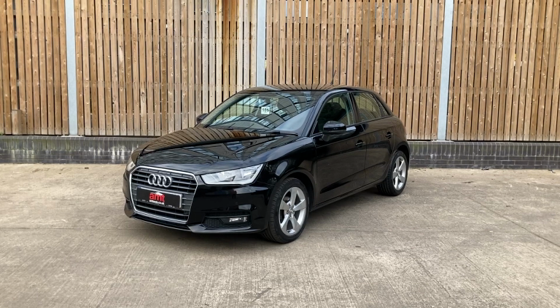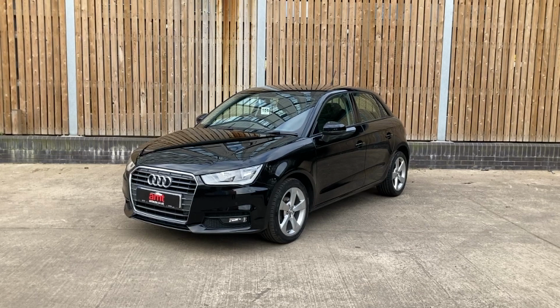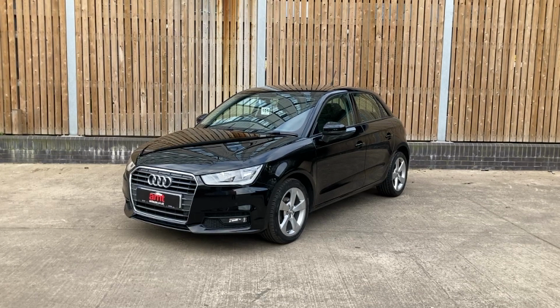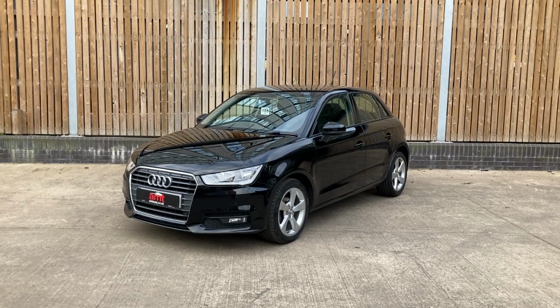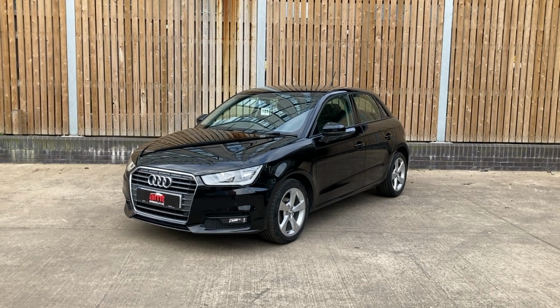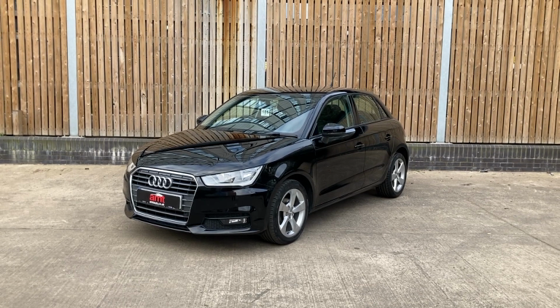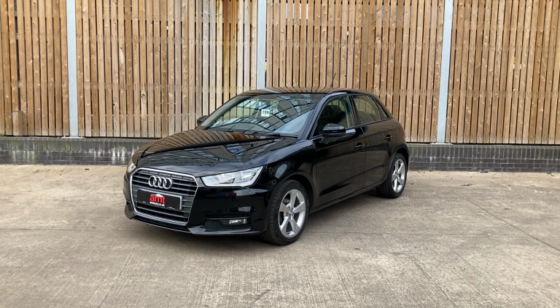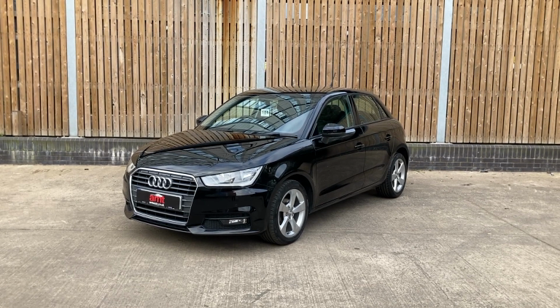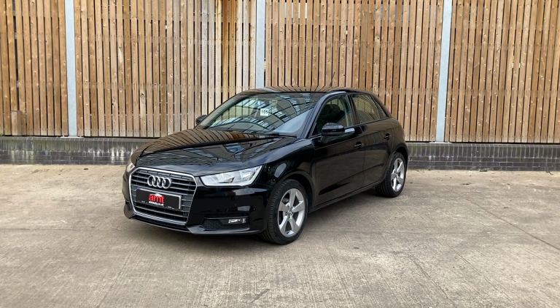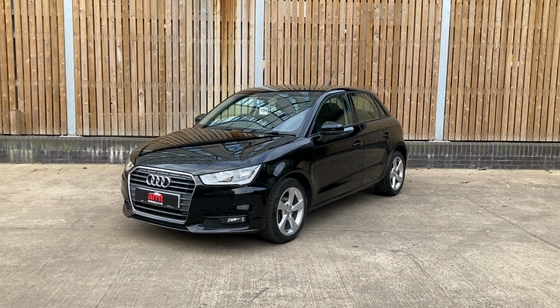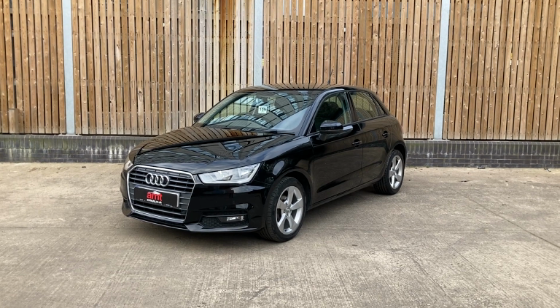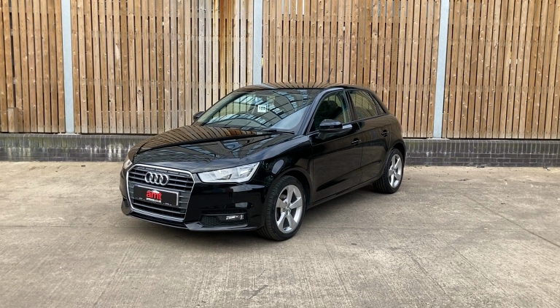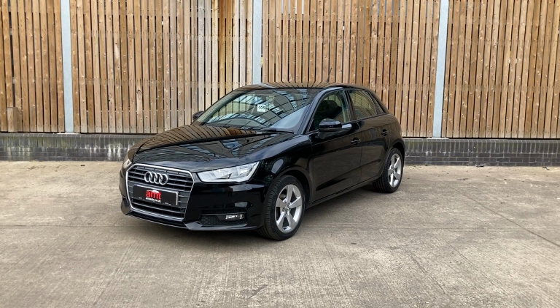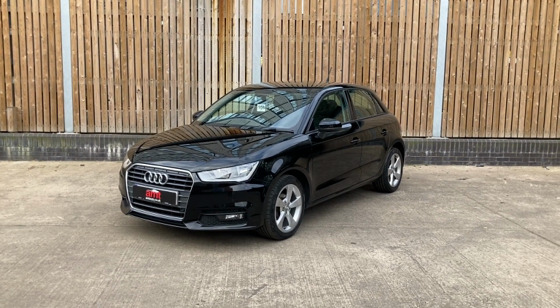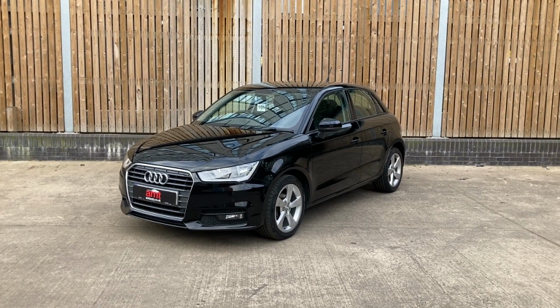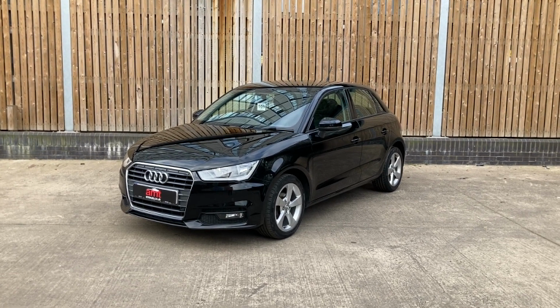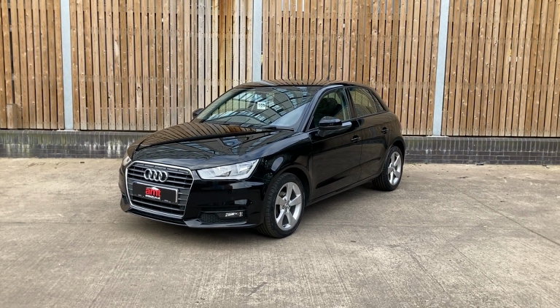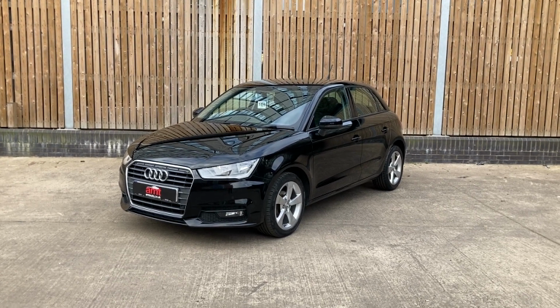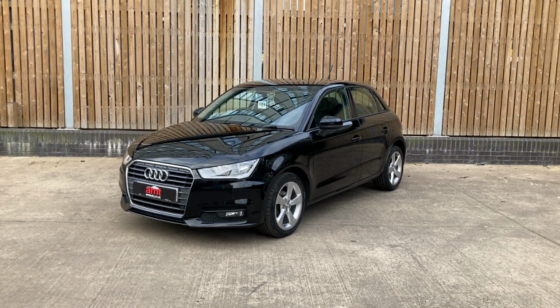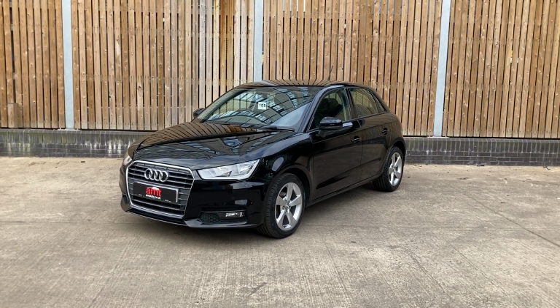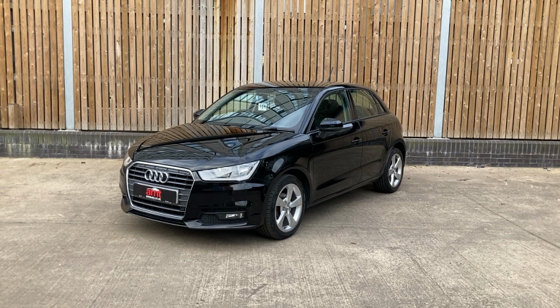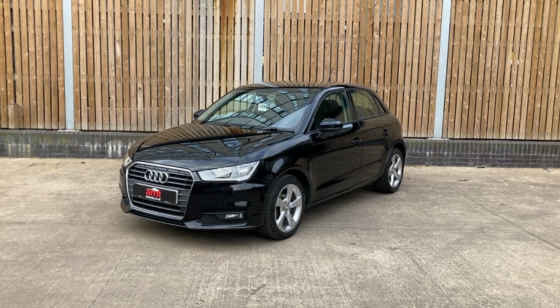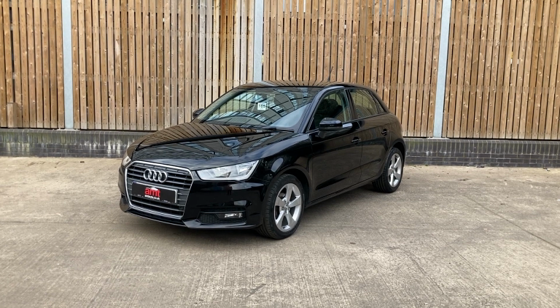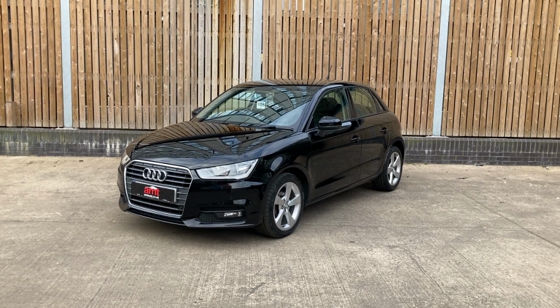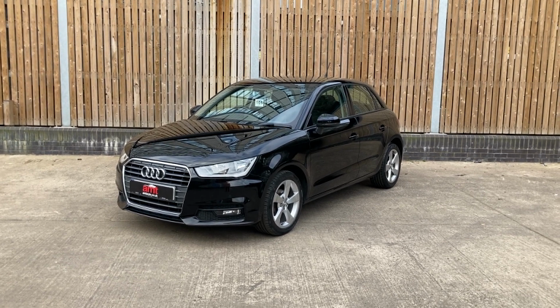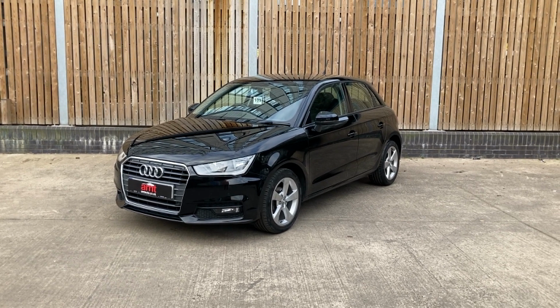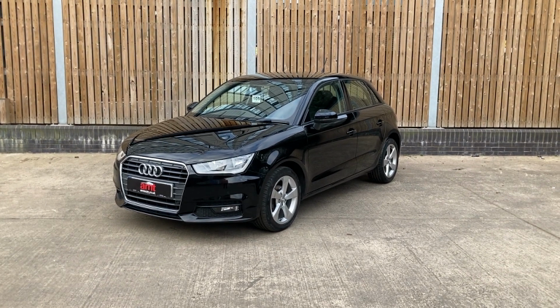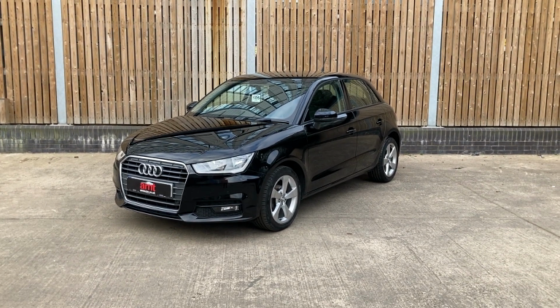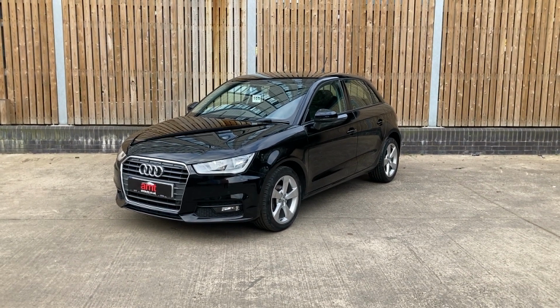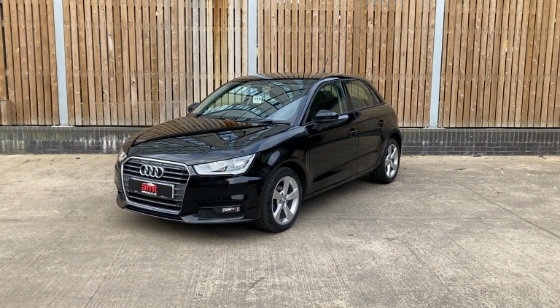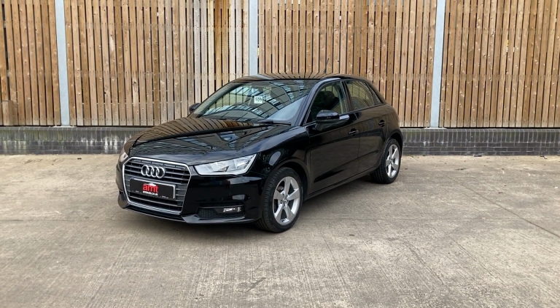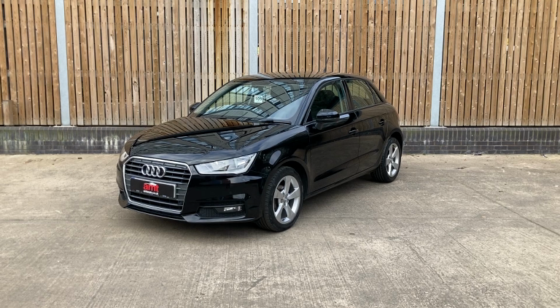Hello there and welcome to AMT Specialist Cars here in Leeds. Thank you very much for your inquiry on this absolutely fantastic Audi A1 TFSI Sport Automatic that we have just brought into stock.